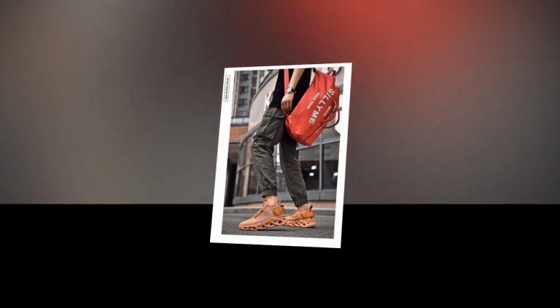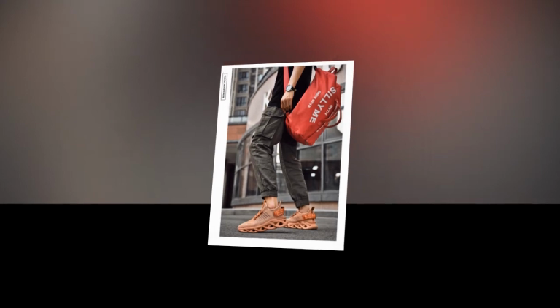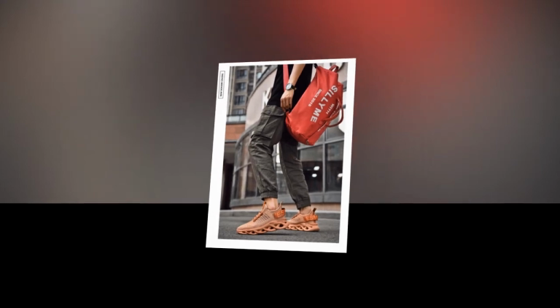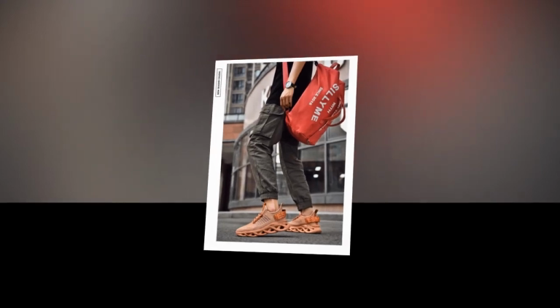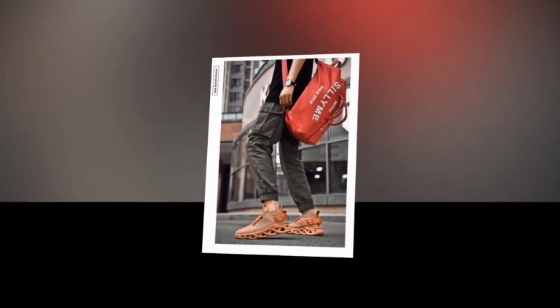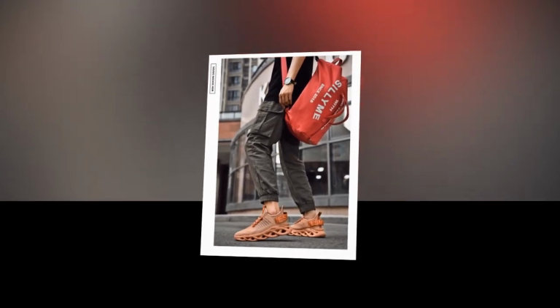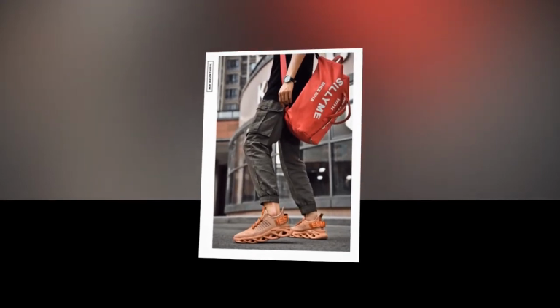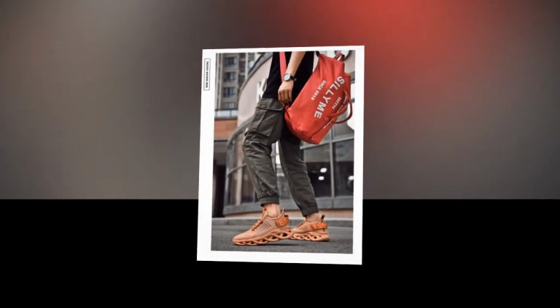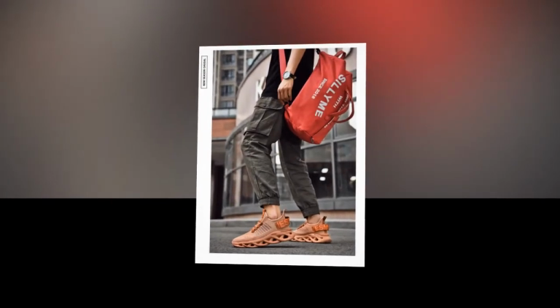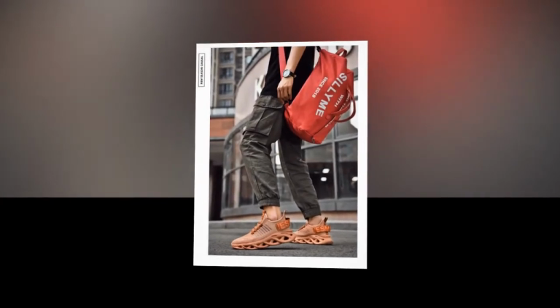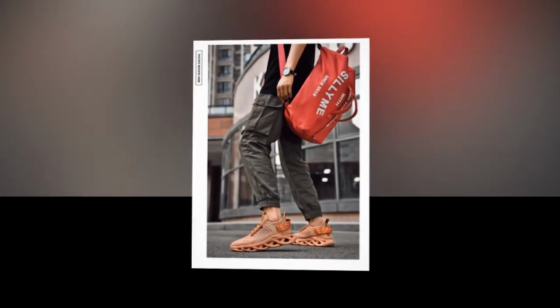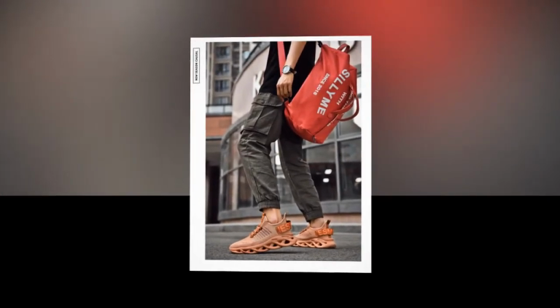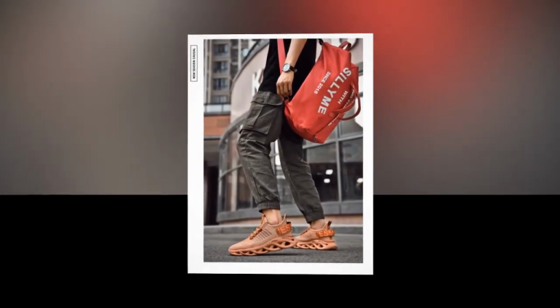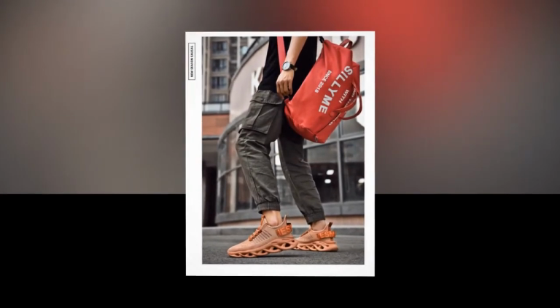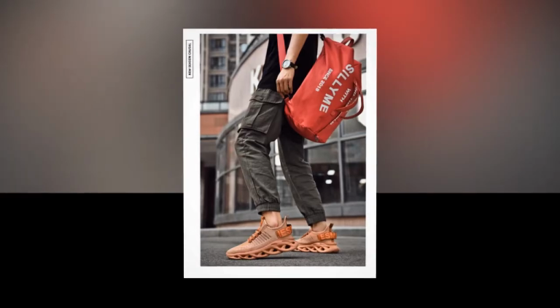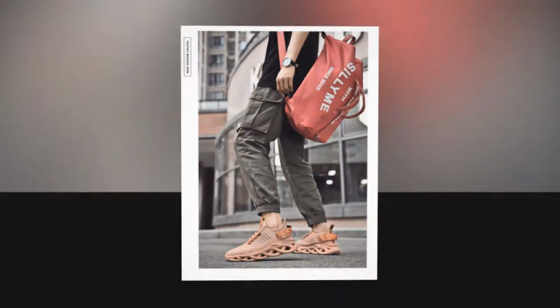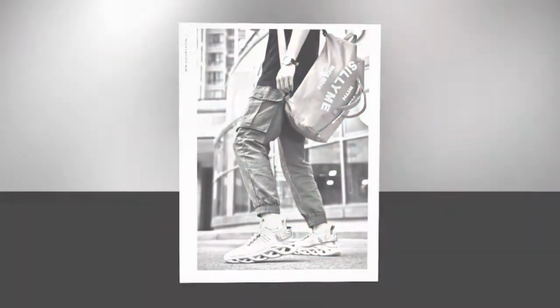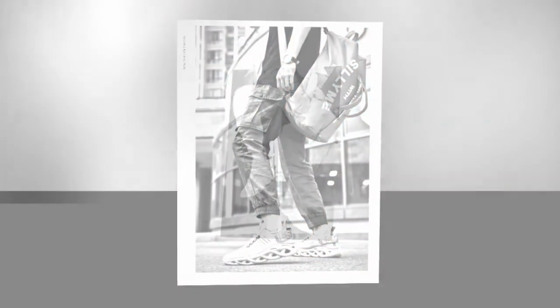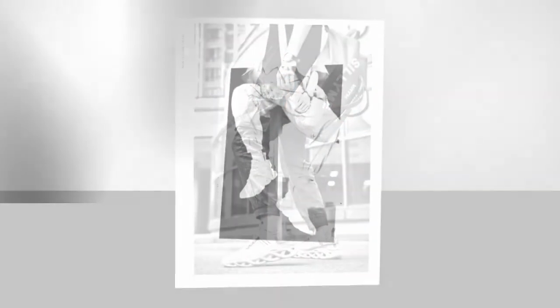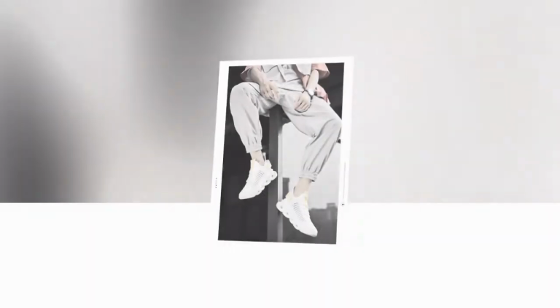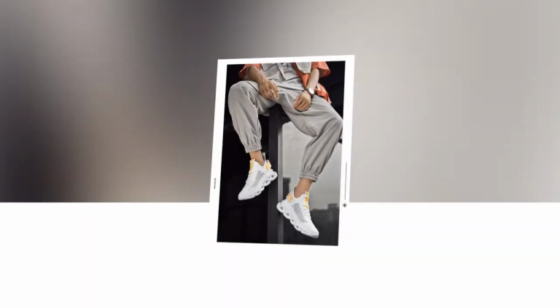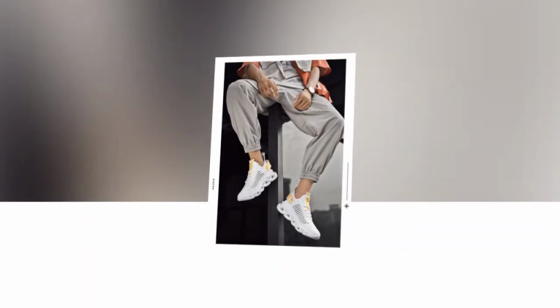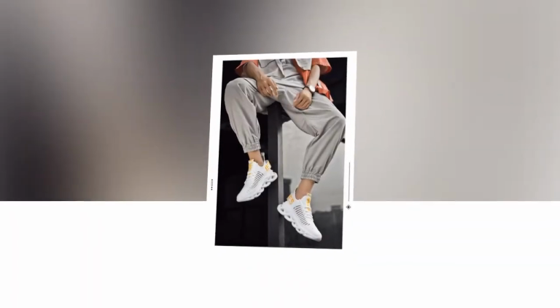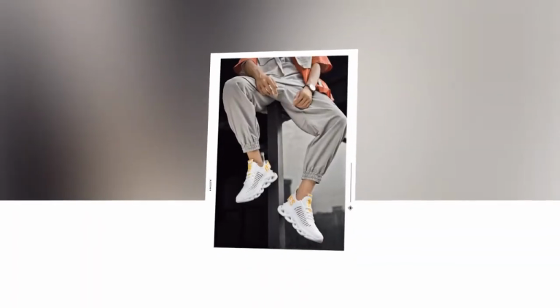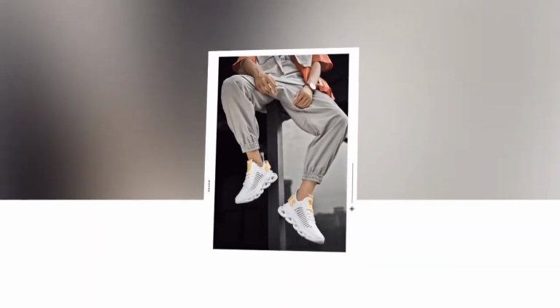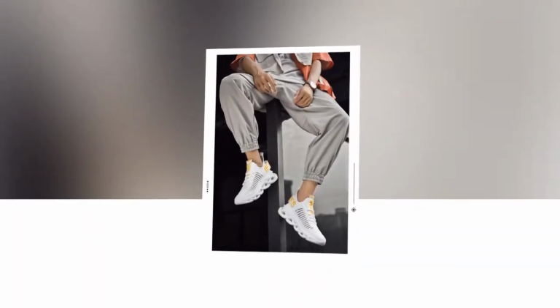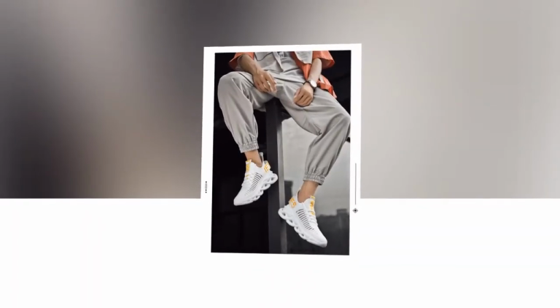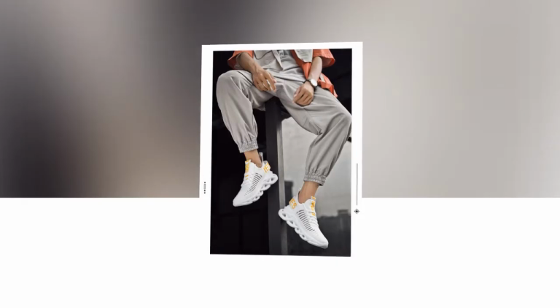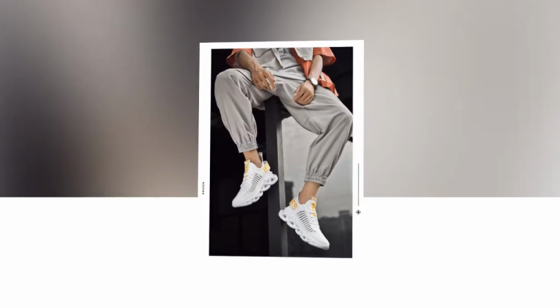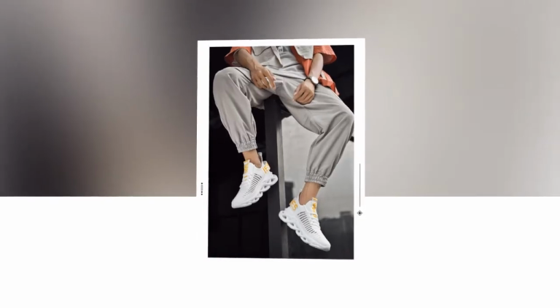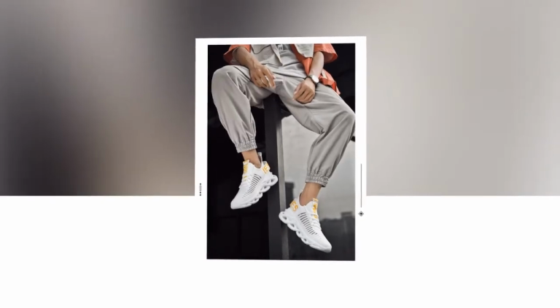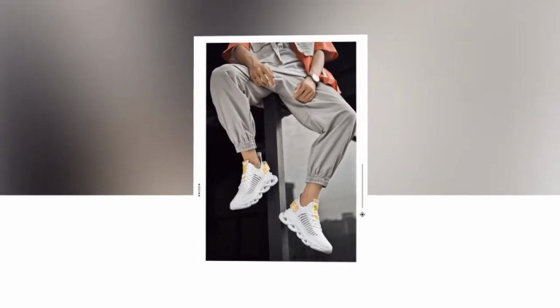Dear viewers, hope you all are well and your family is well too. In today's video we will present you with a shoe. Please watch the video till the end — tennis shoes under twenty dollars: comfort and style without breaking the bank.